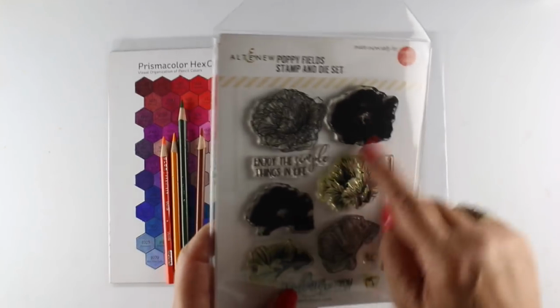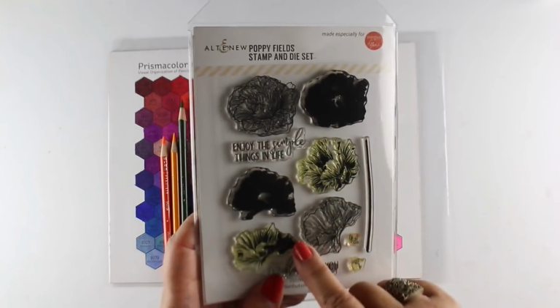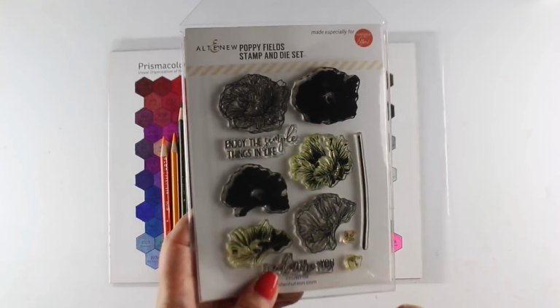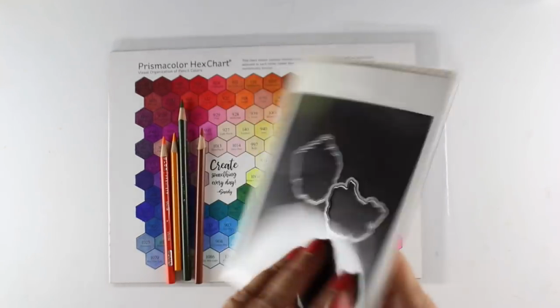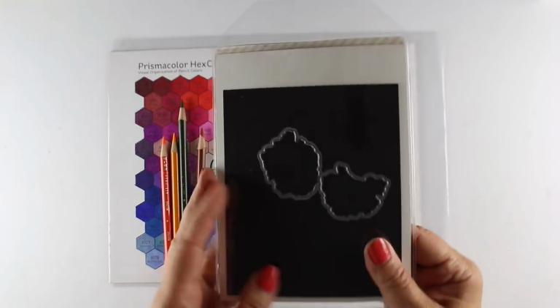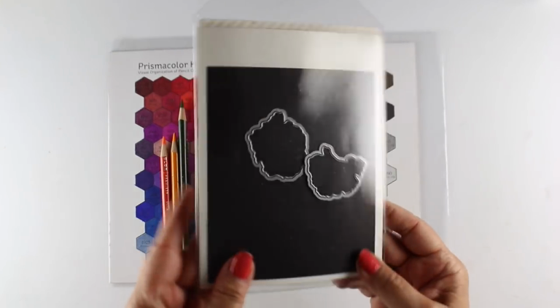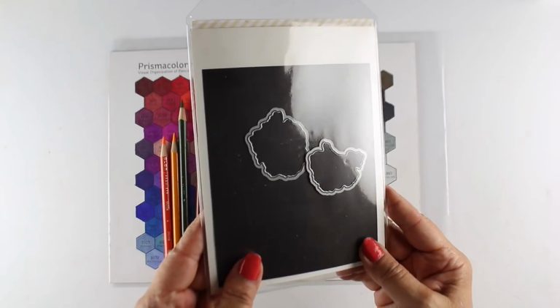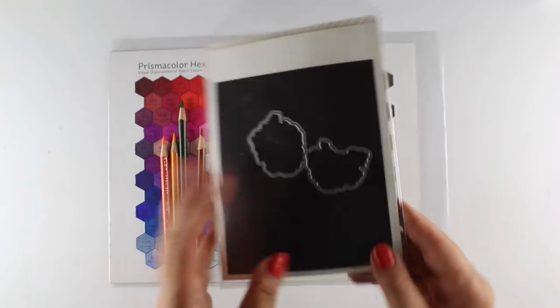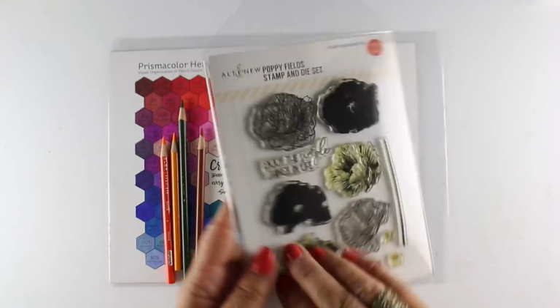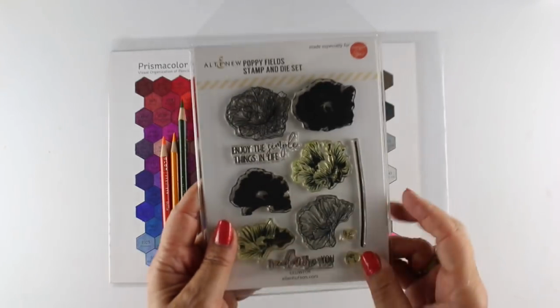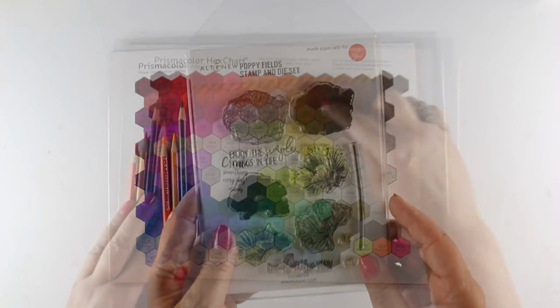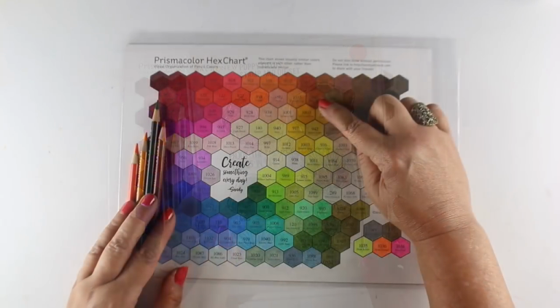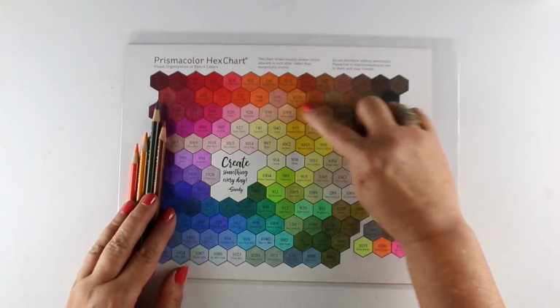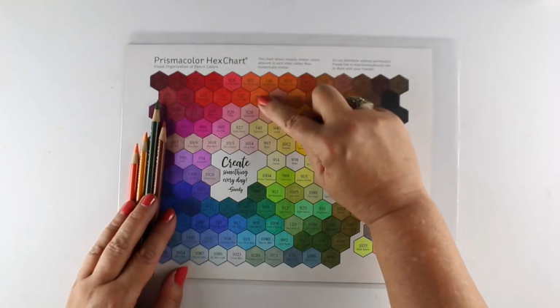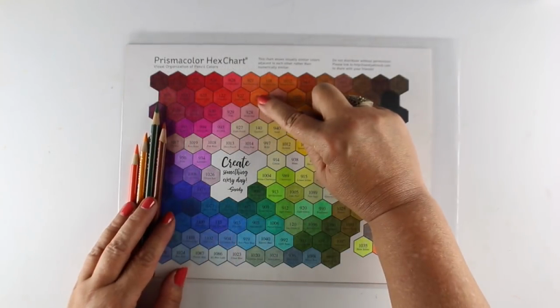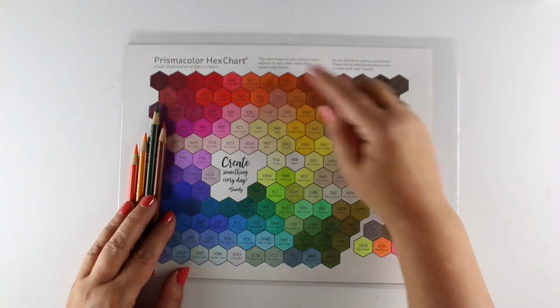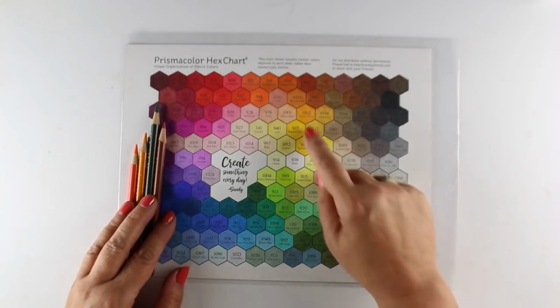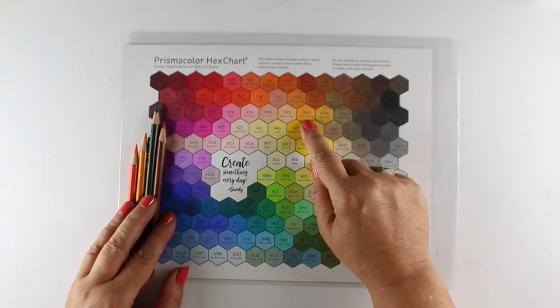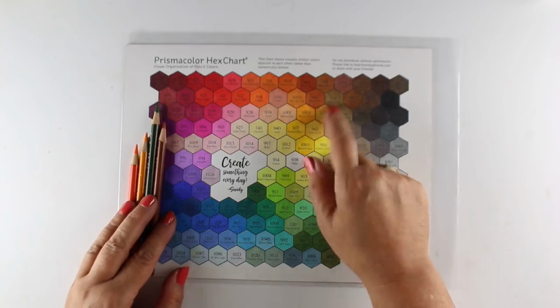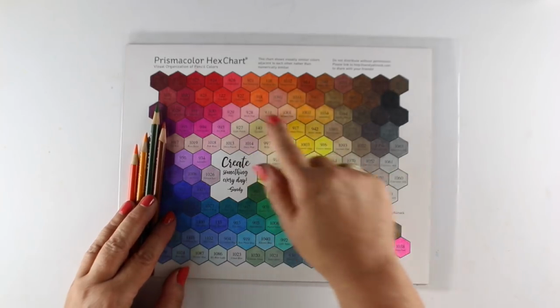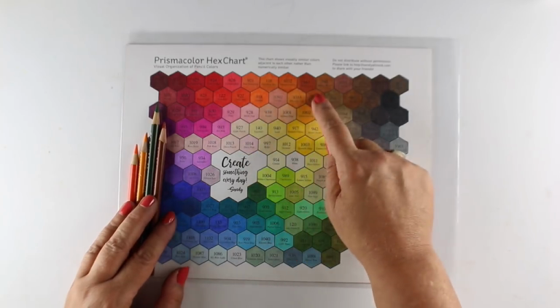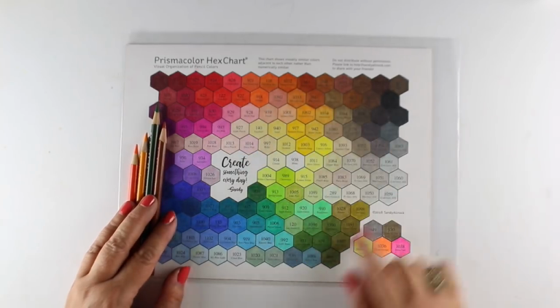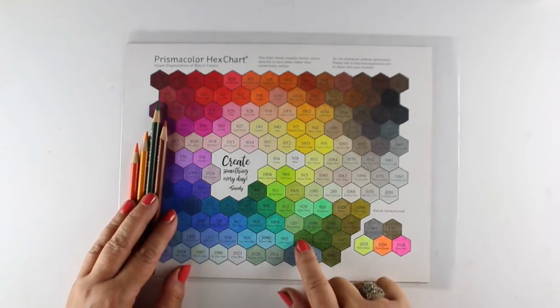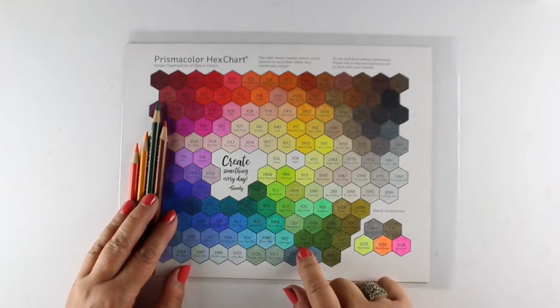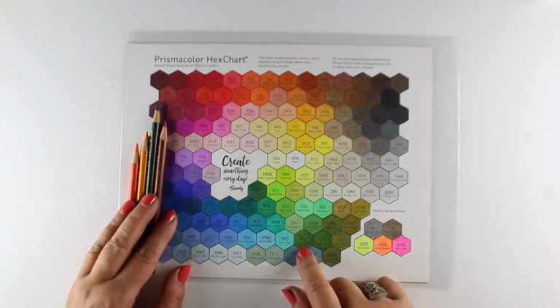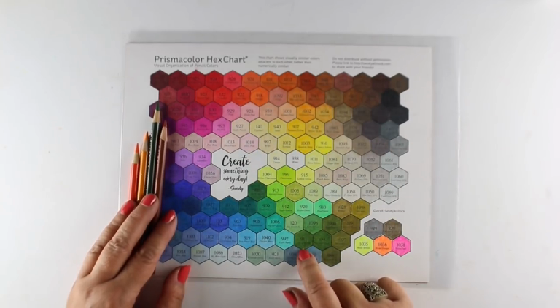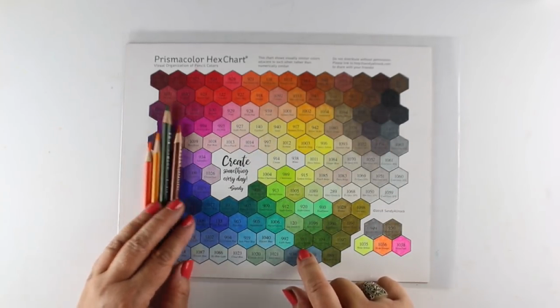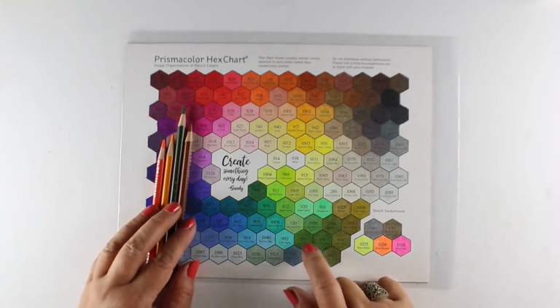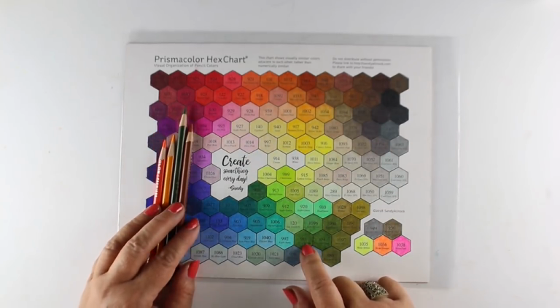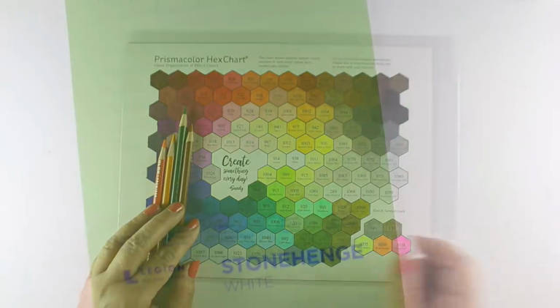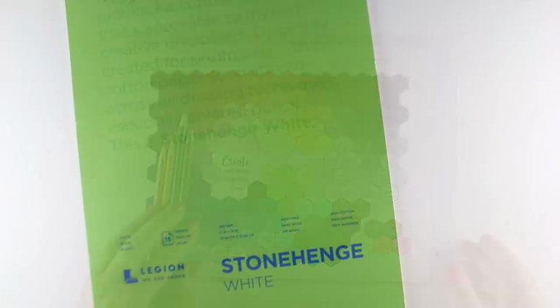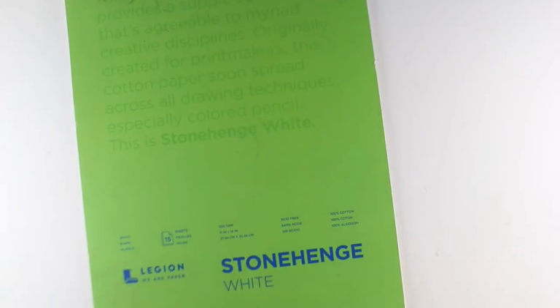This comes with some layering stamps. I'm just going to use the coloring stamps — the outline ones — and there are dyes that come with it. I picked out some colors from my Prismacolor Hex chart. You can use a lot of different kinds of mediums to color a card like this, but I'm going to use my Prismas.